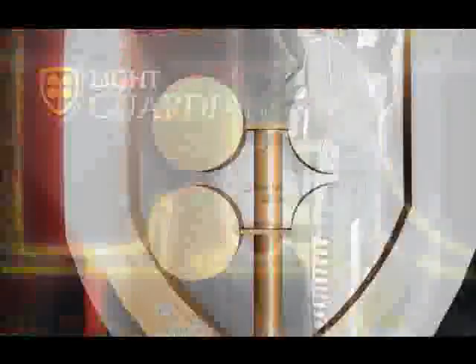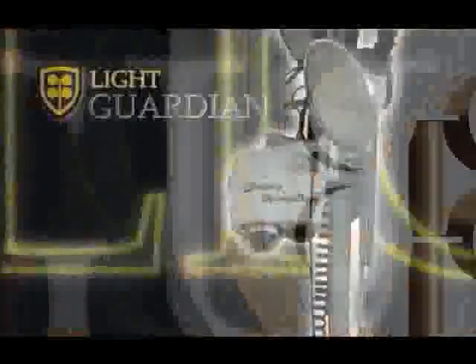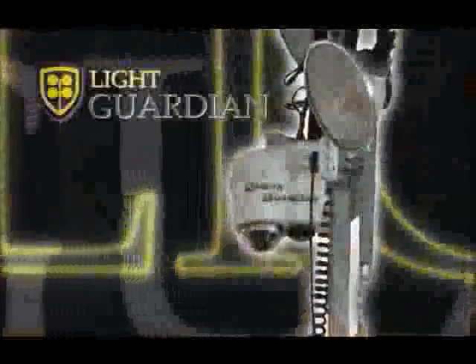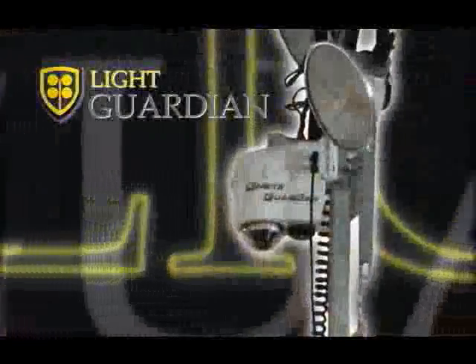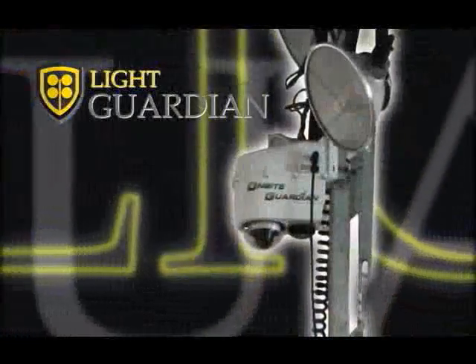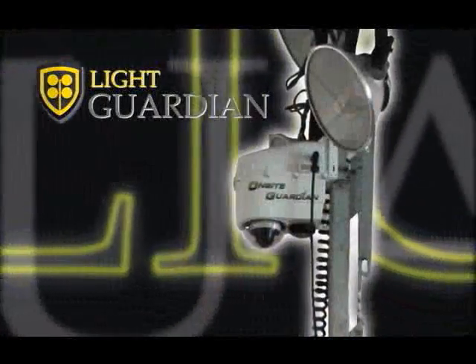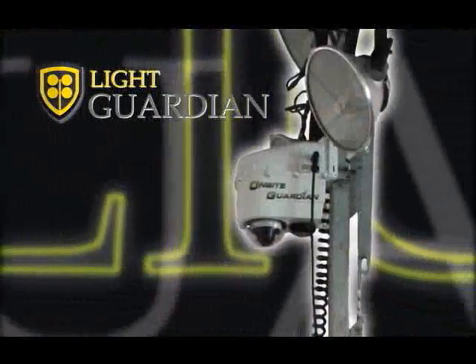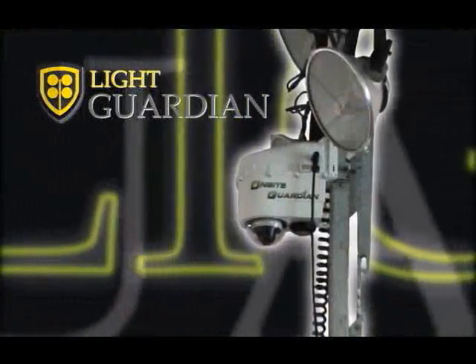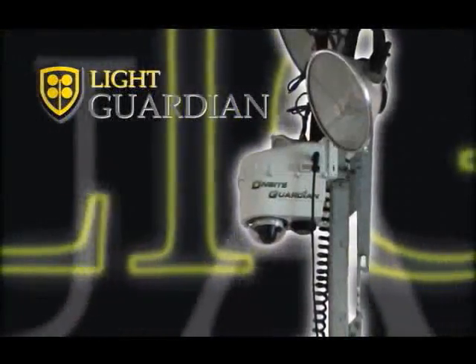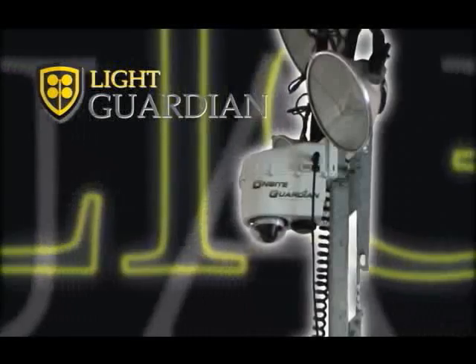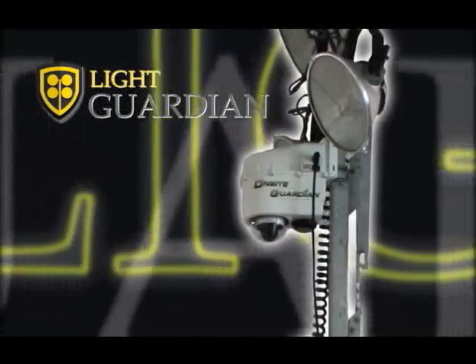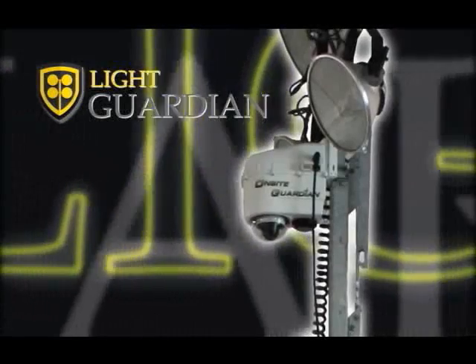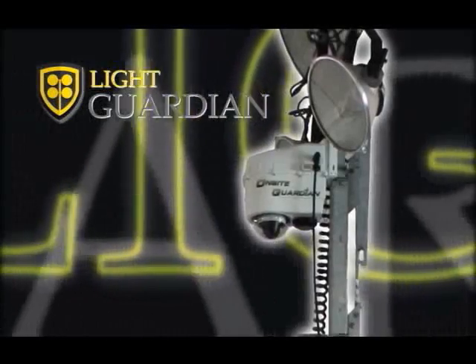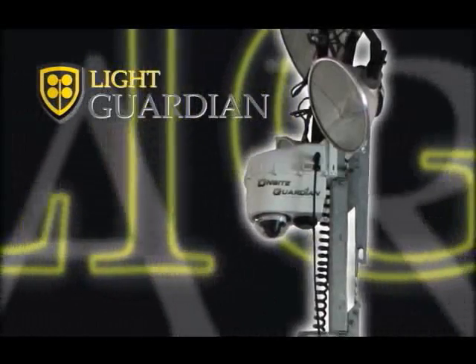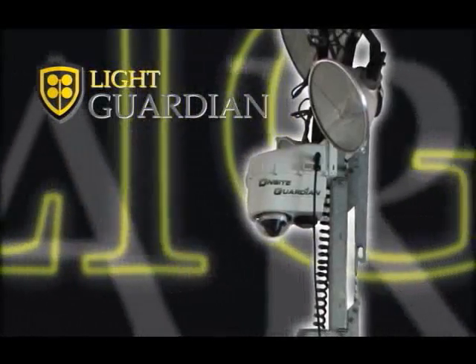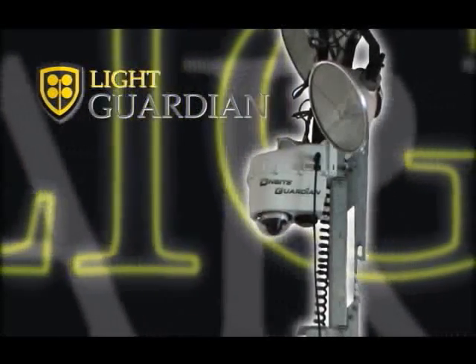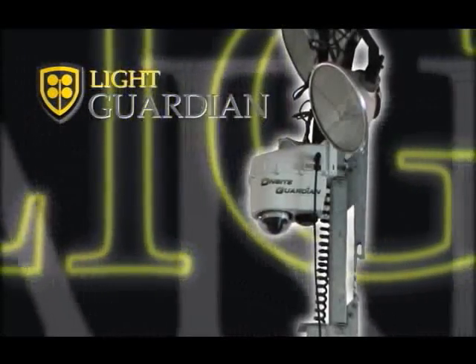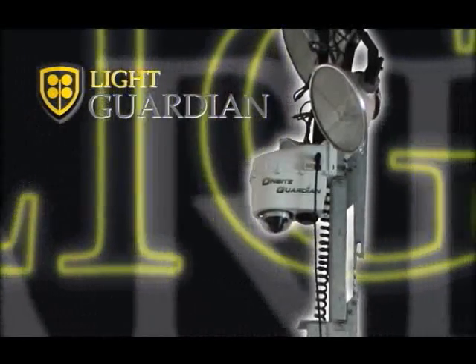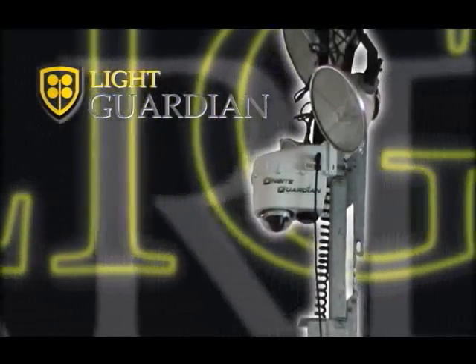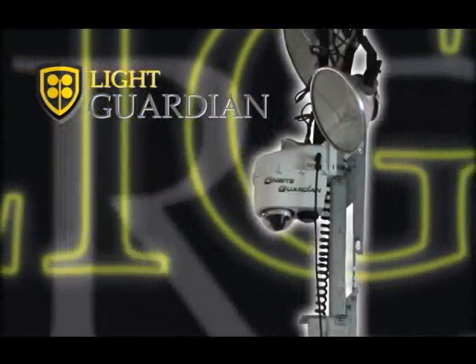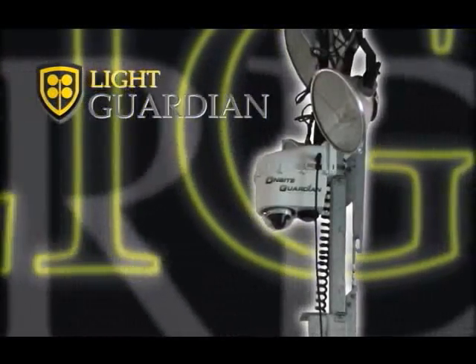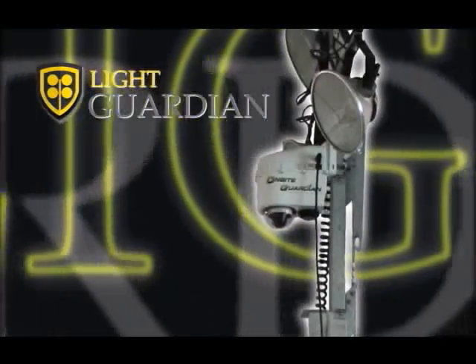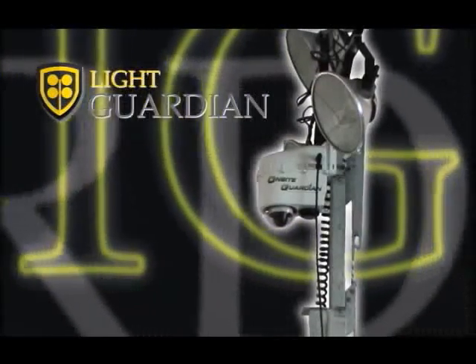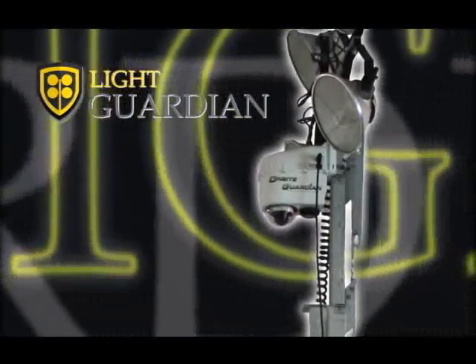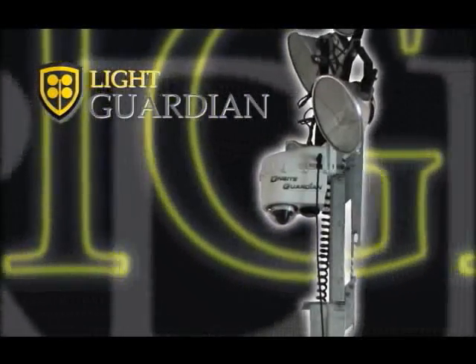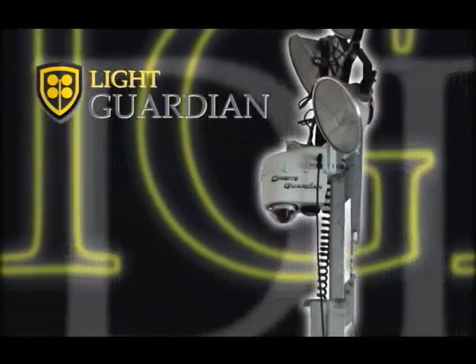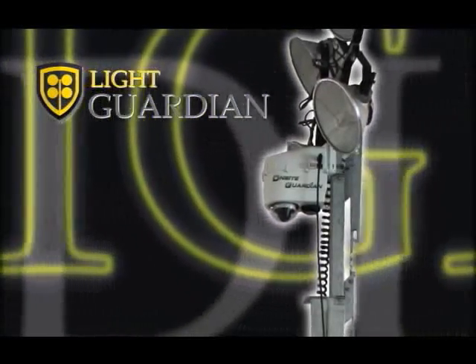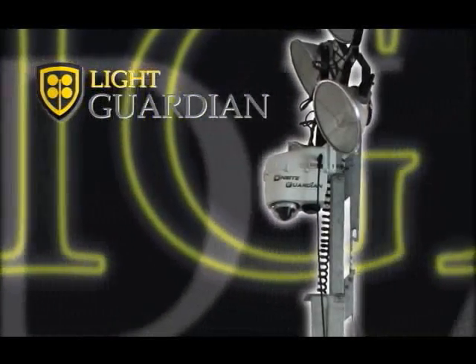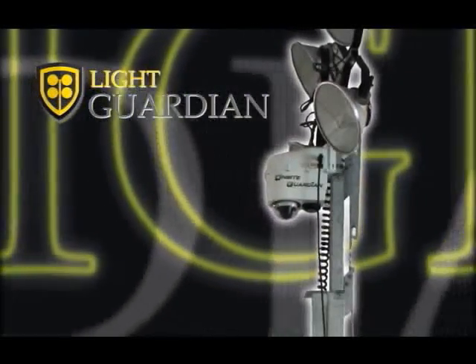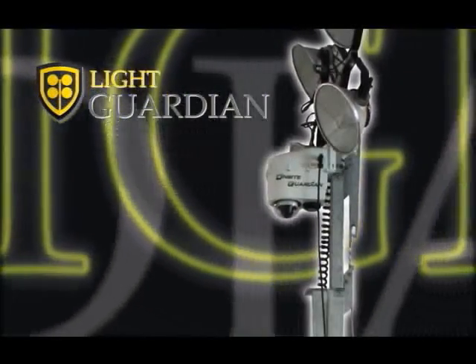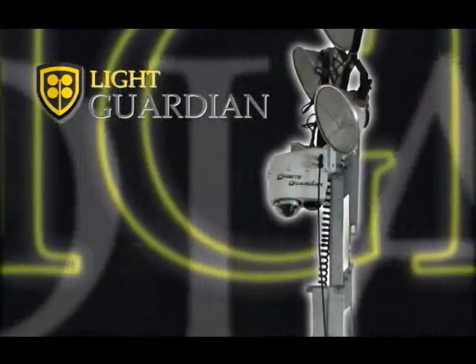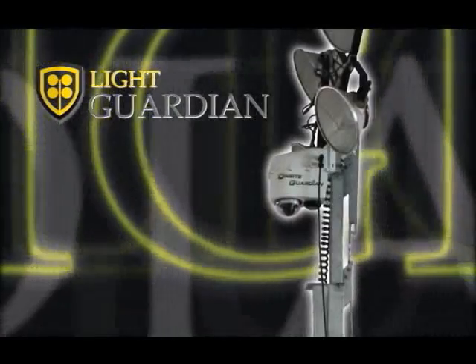A Light Guardian unit can be deployed virtually anywhere by one individual to any standard light tower on the market in less than 10 minutes.